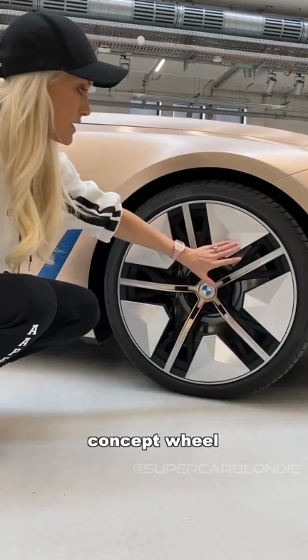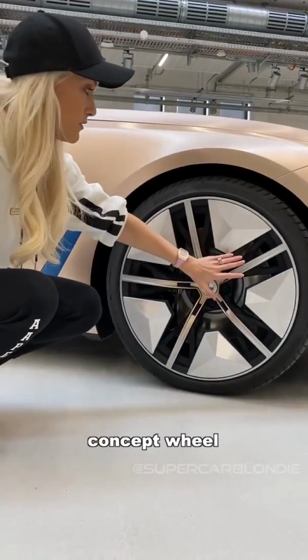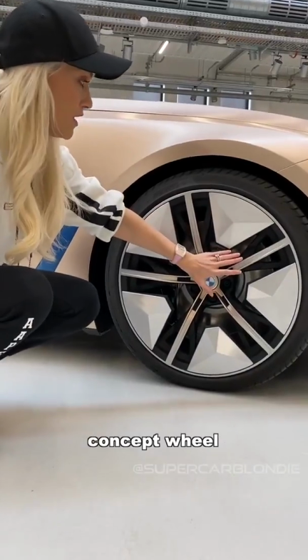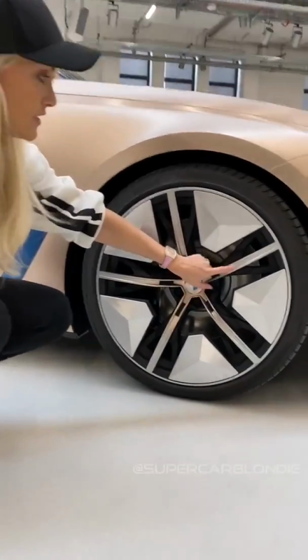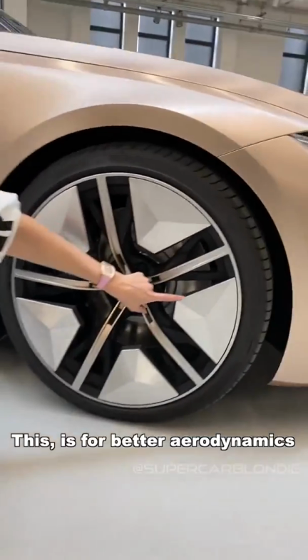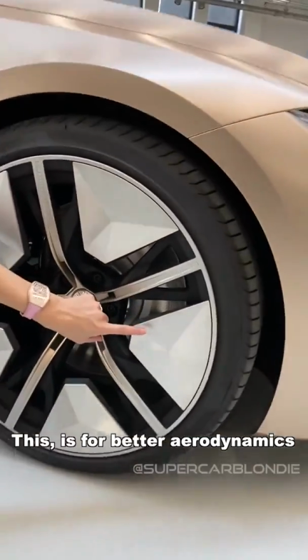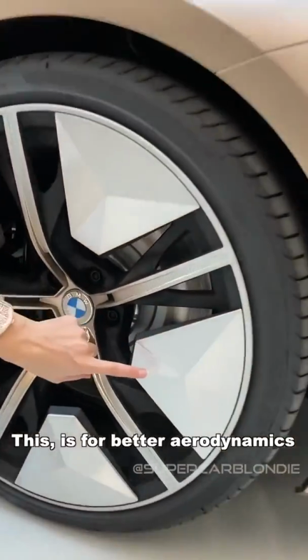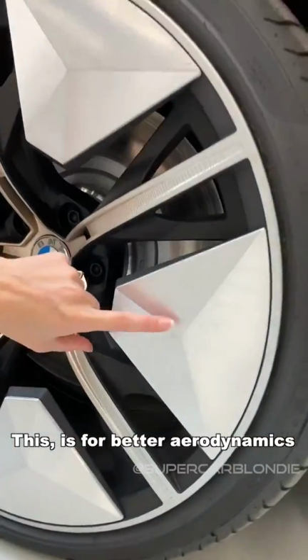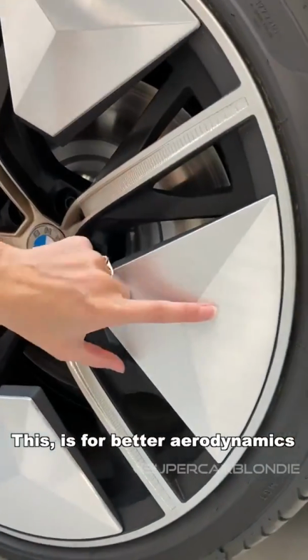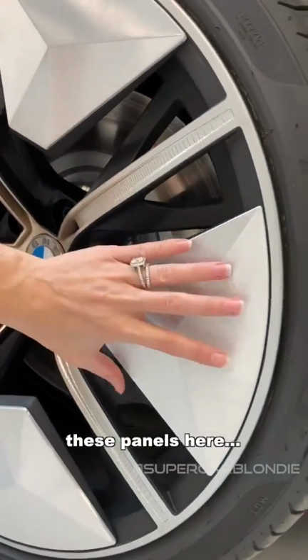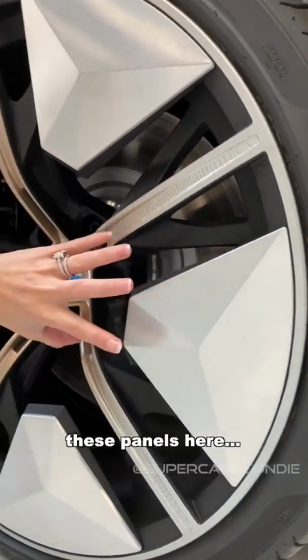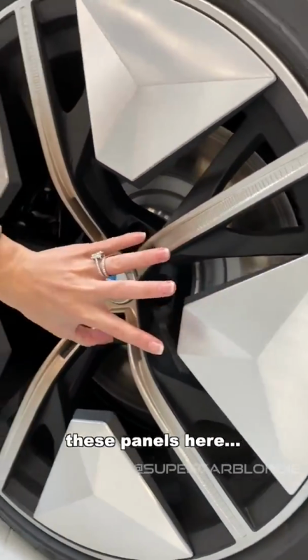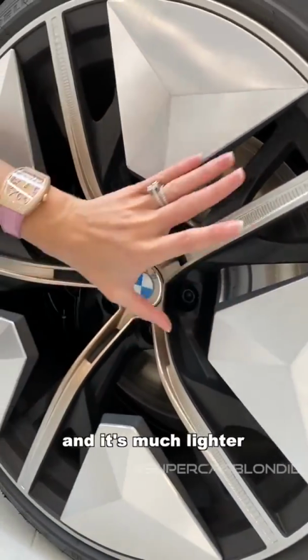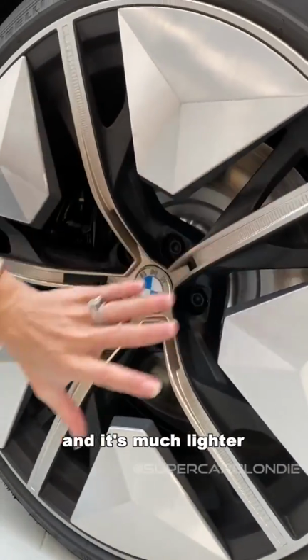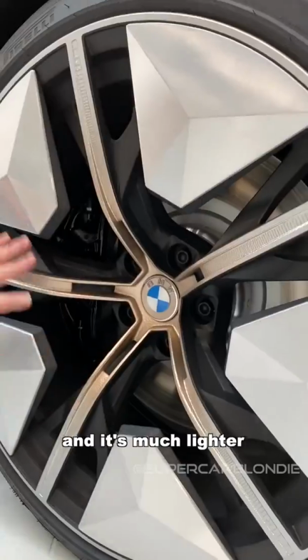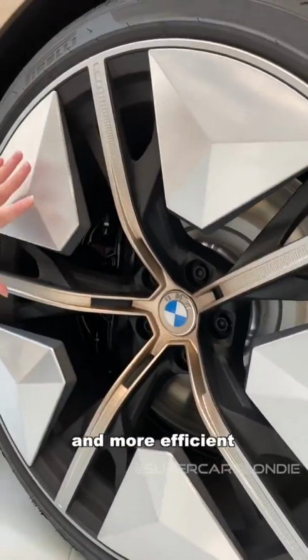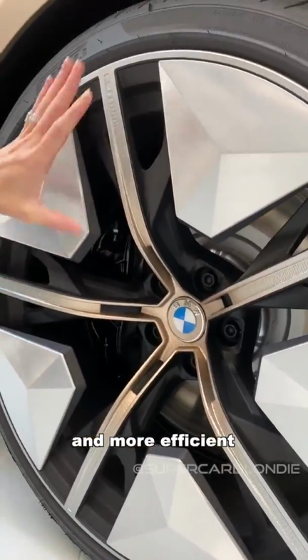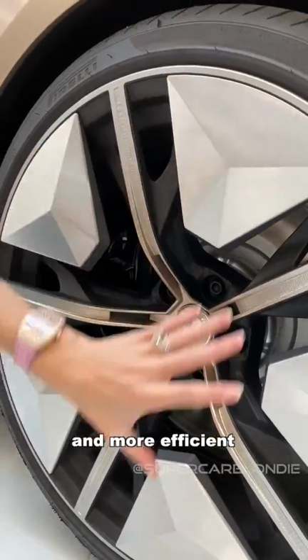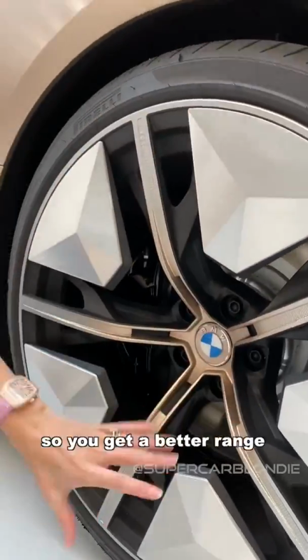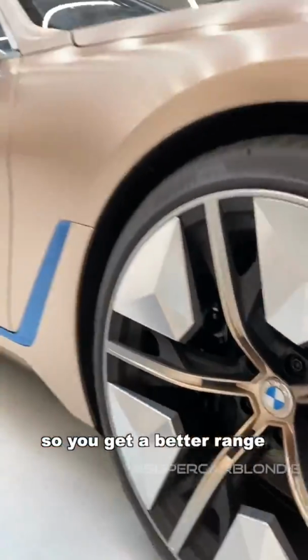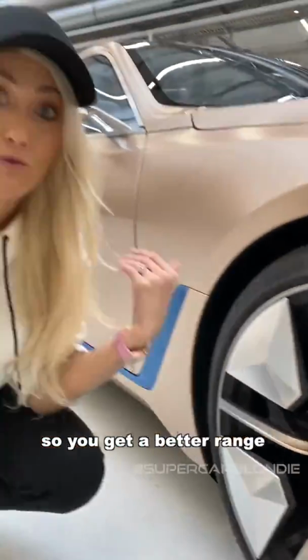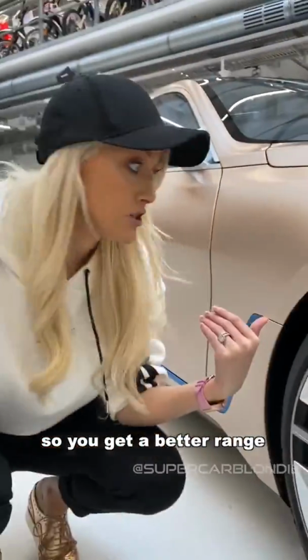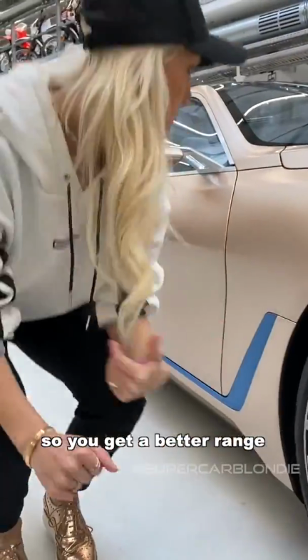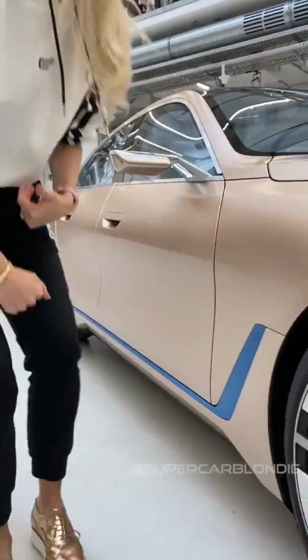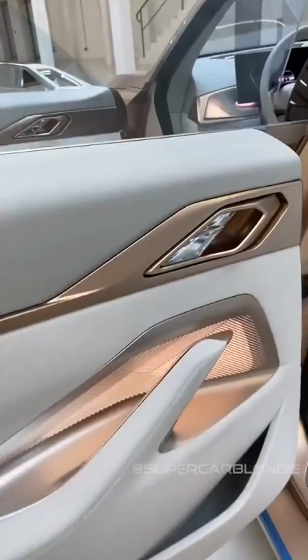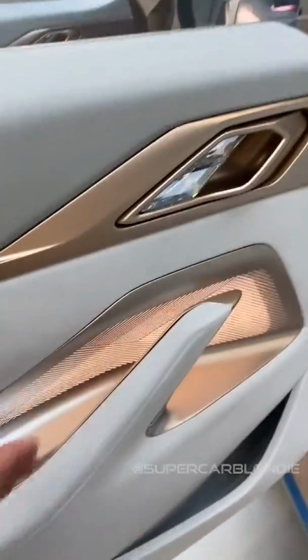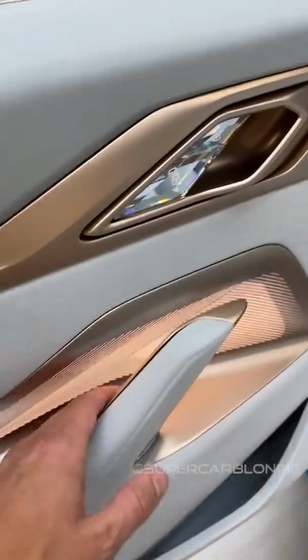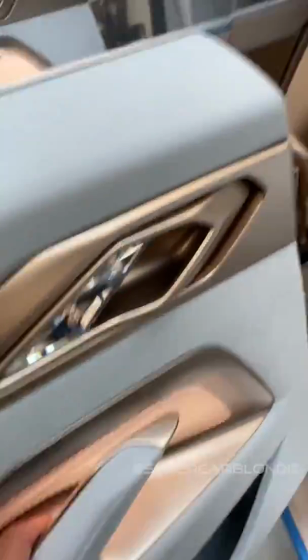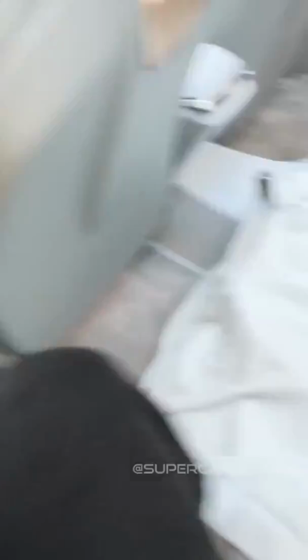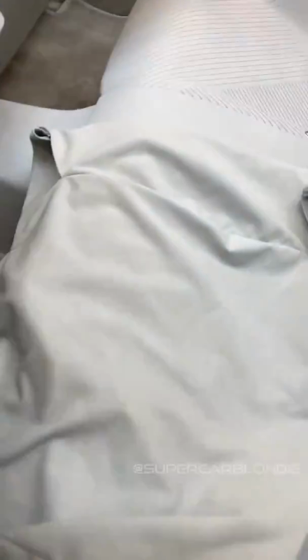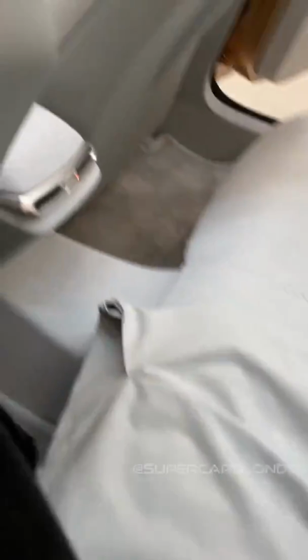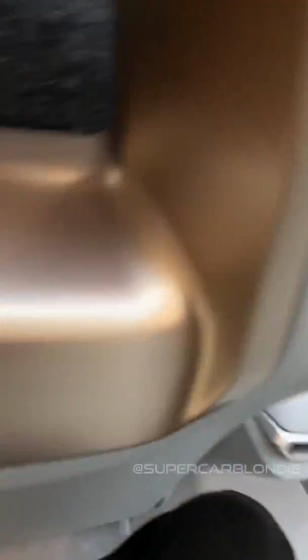This is not just a concept wheel — these panels are for better aerodynamics, and it's much lighter and more efficient, so you get a better range.